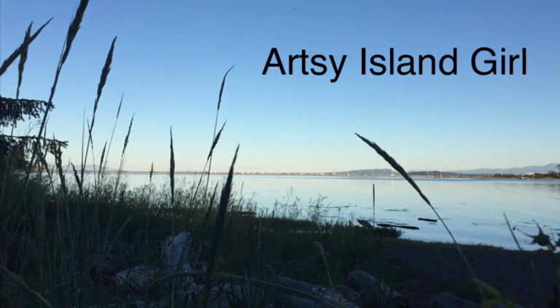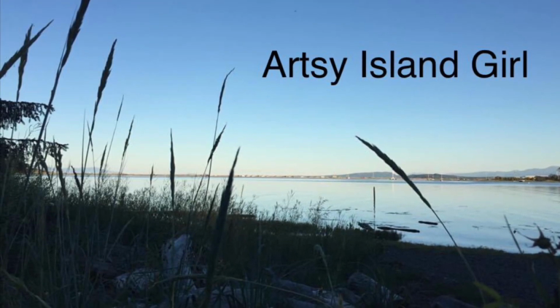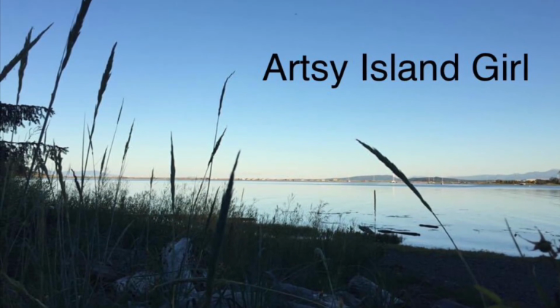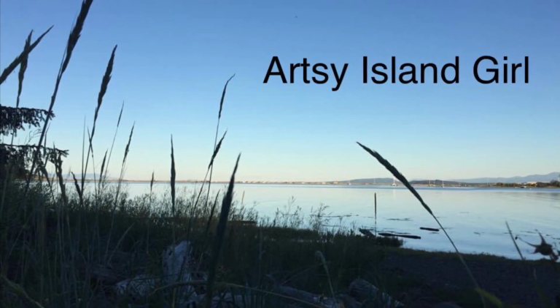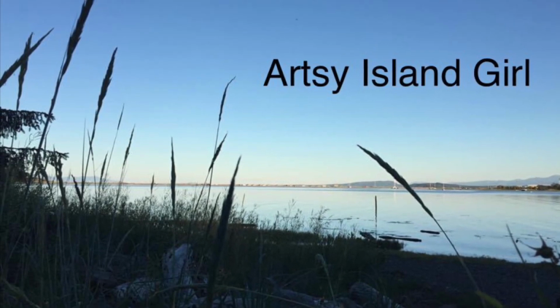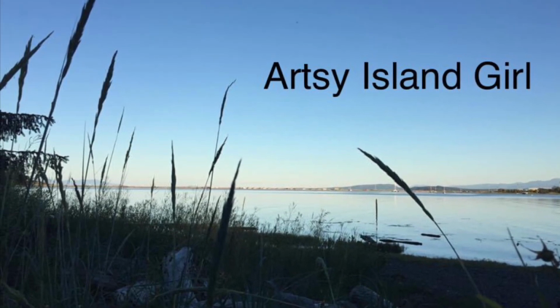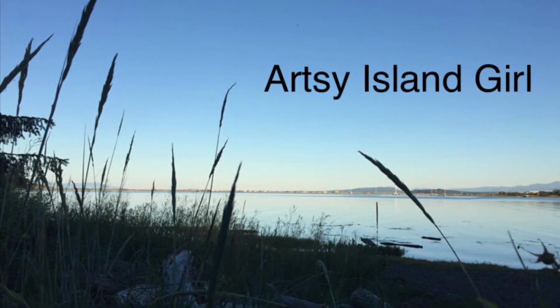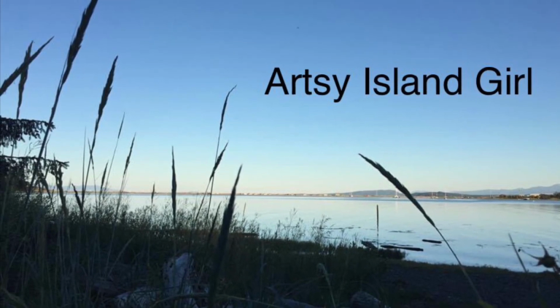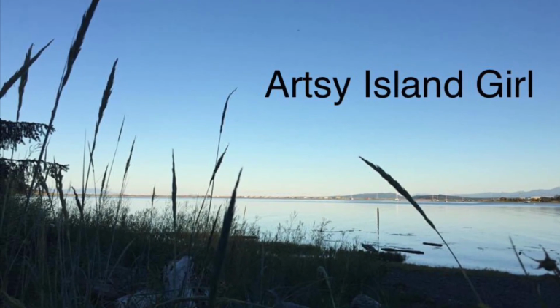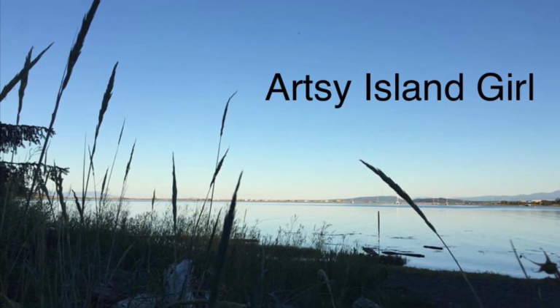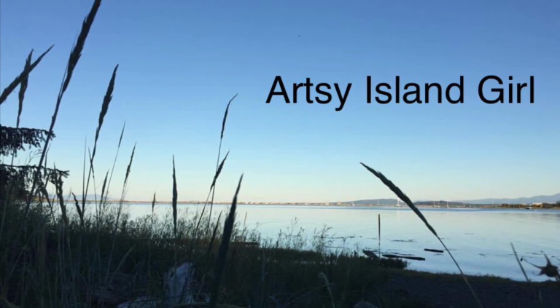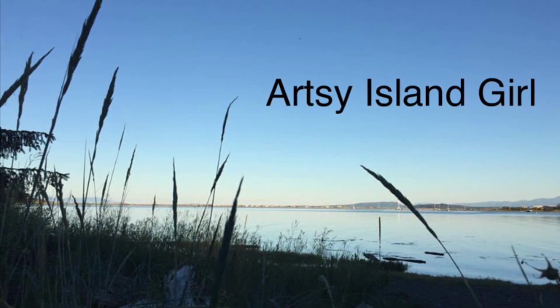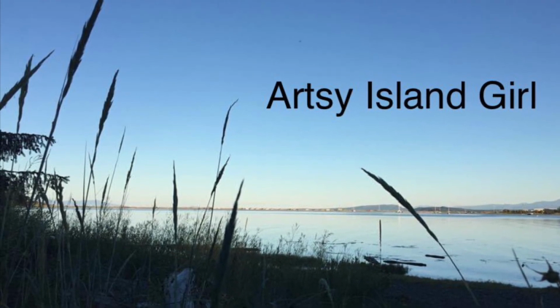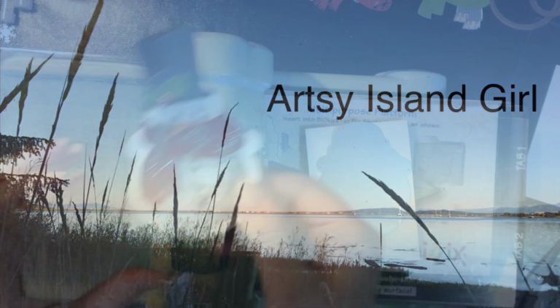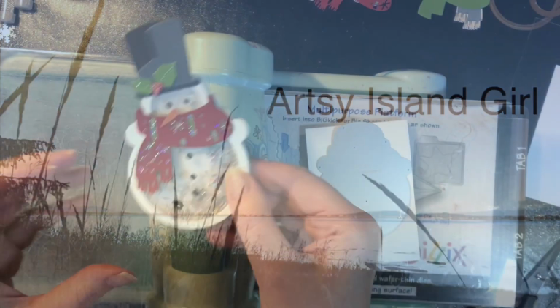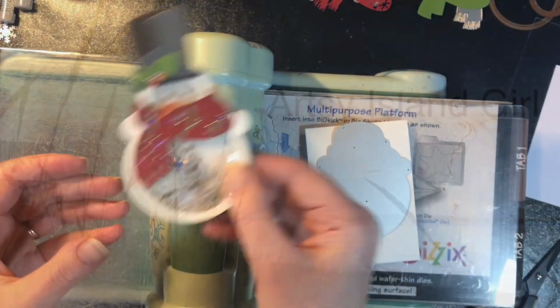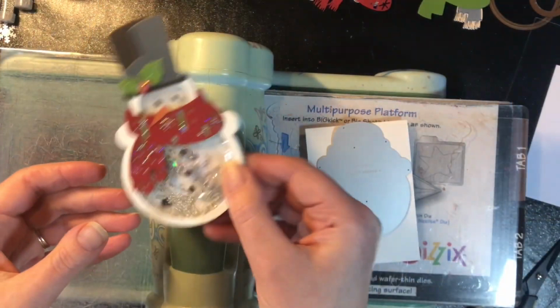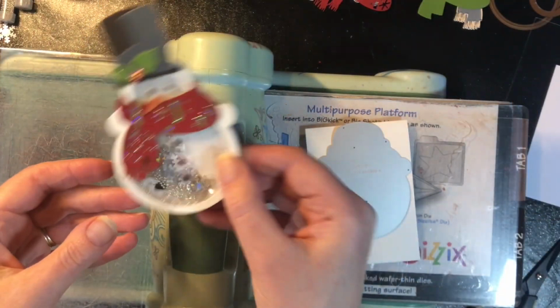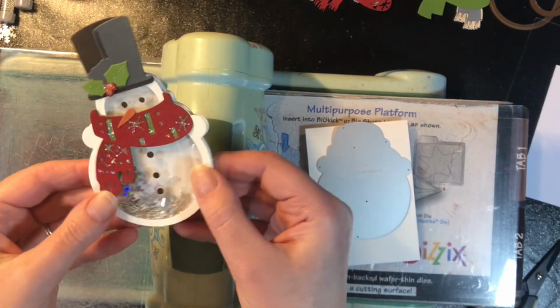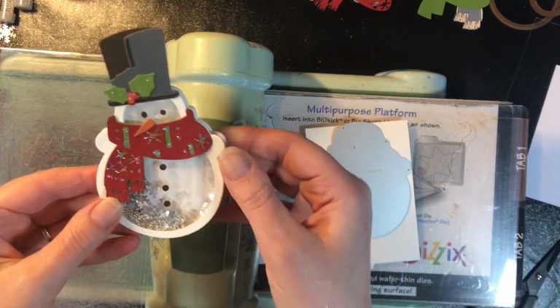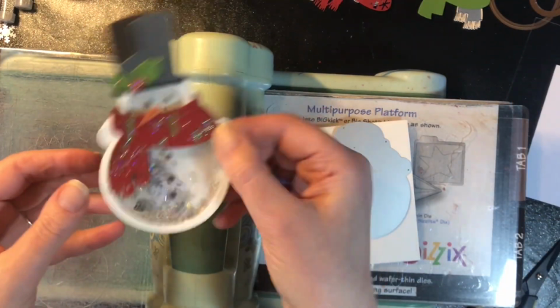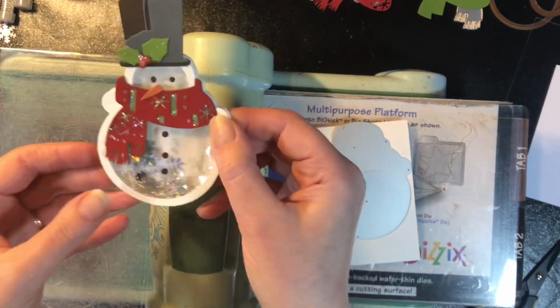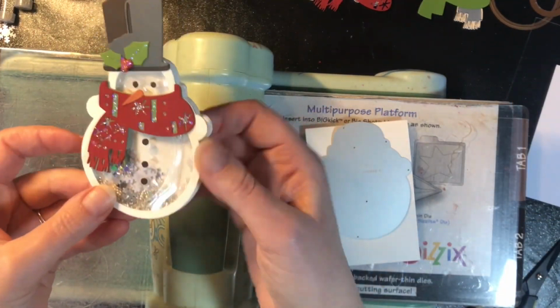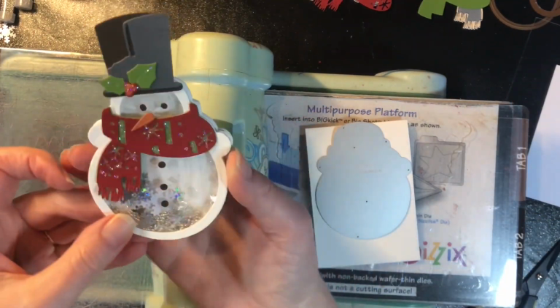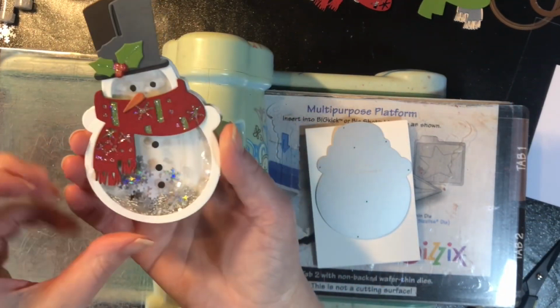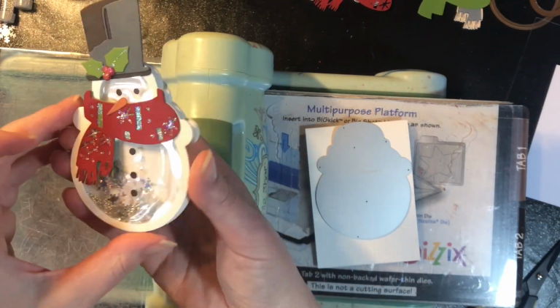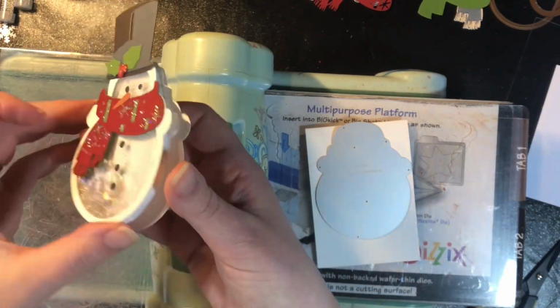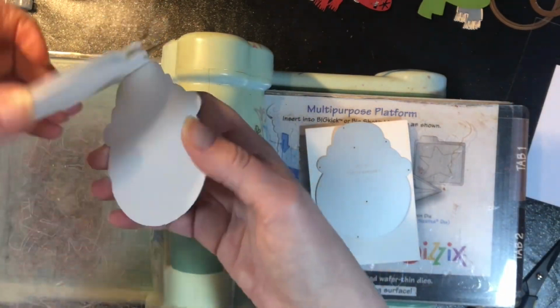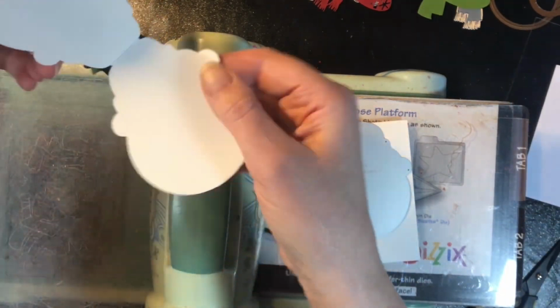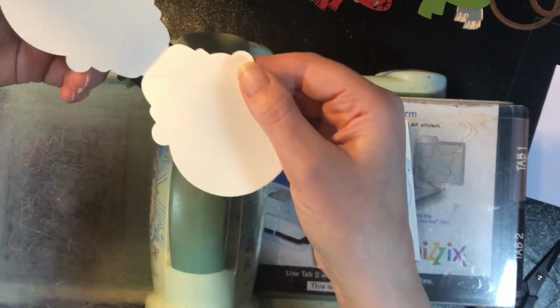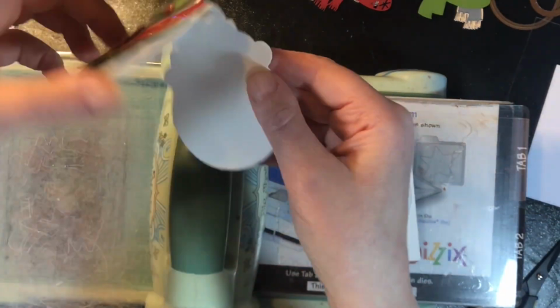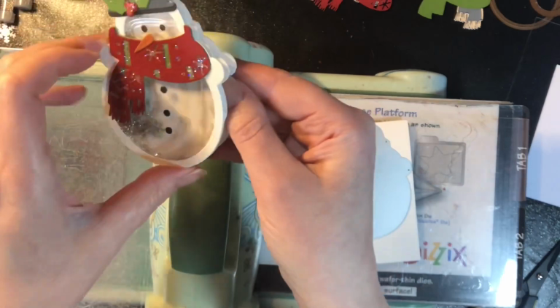Hello and welcome. This is Cheryl. I'm so glad you're here. In this video I'm going to show you how to use a snowman die and turn it into a shaker tag ornament.